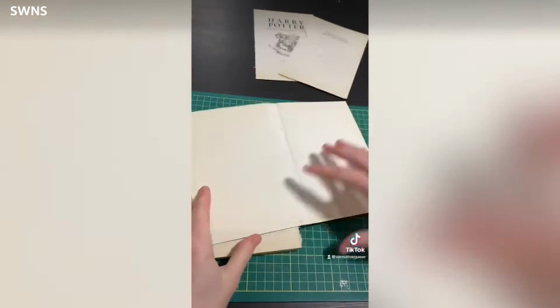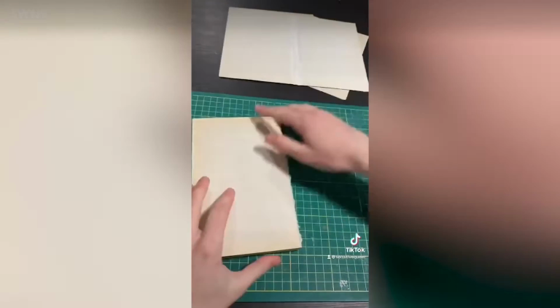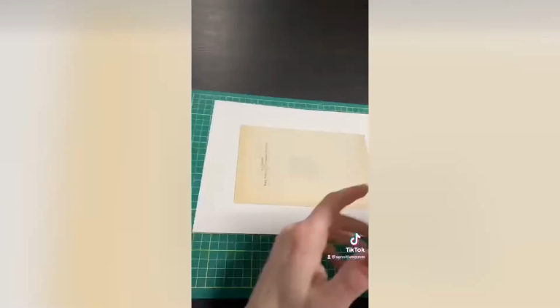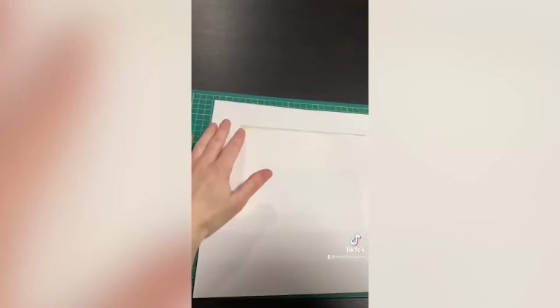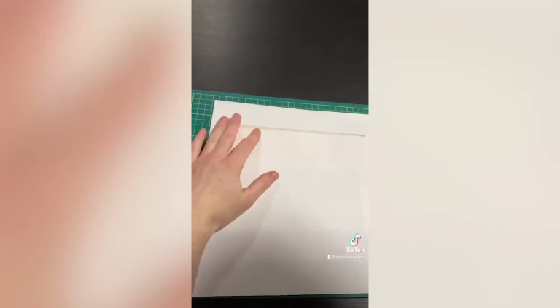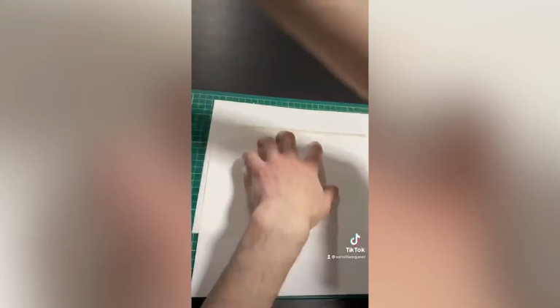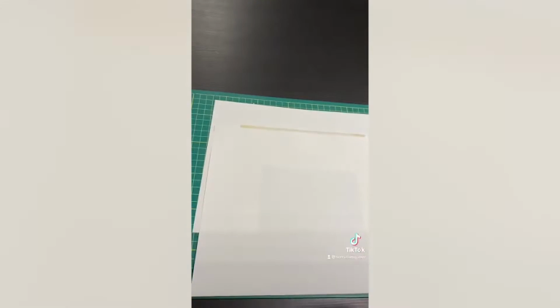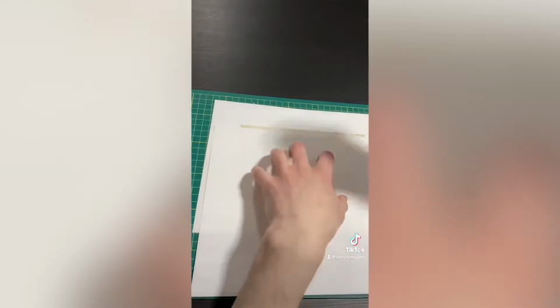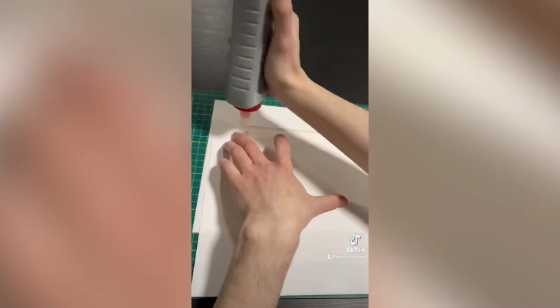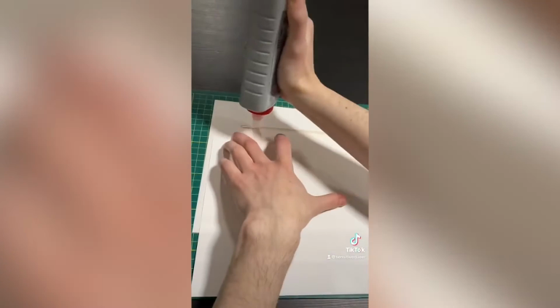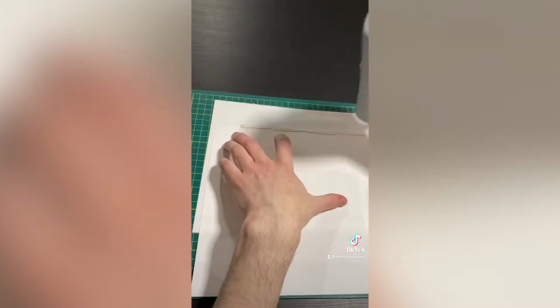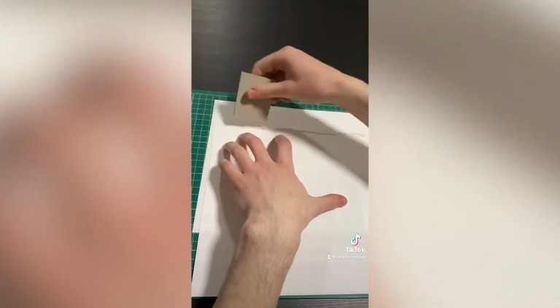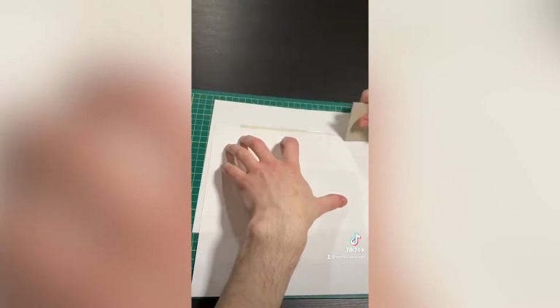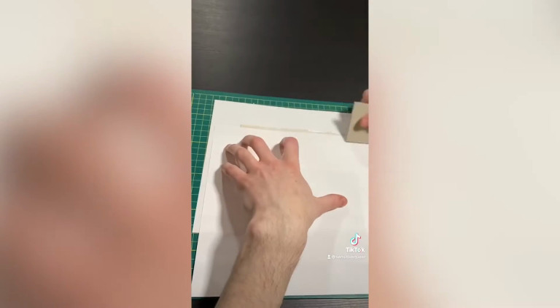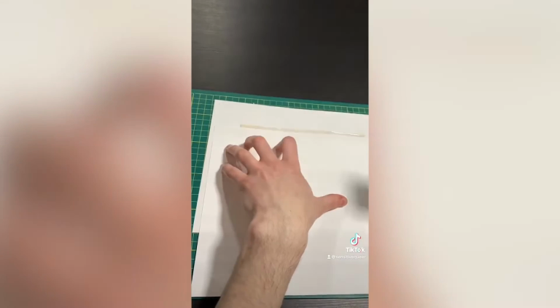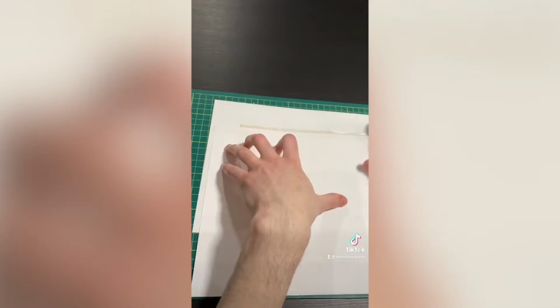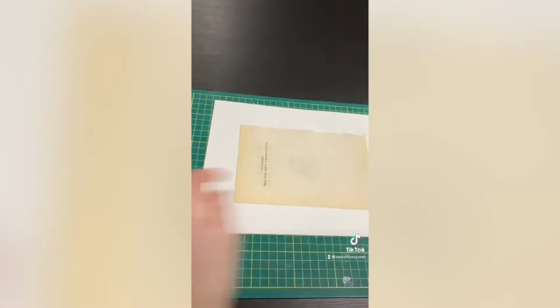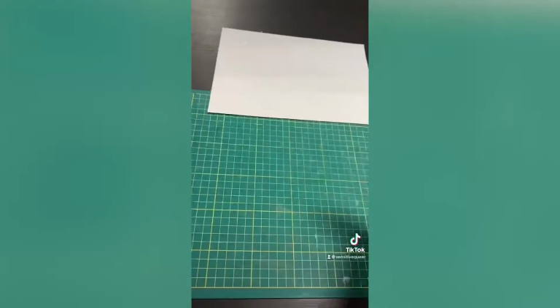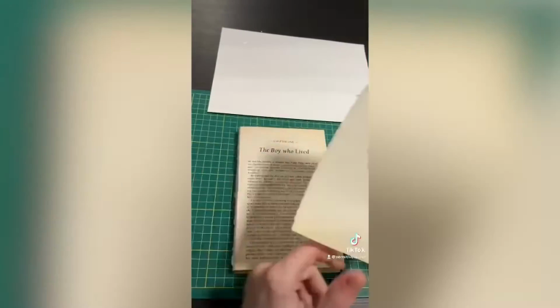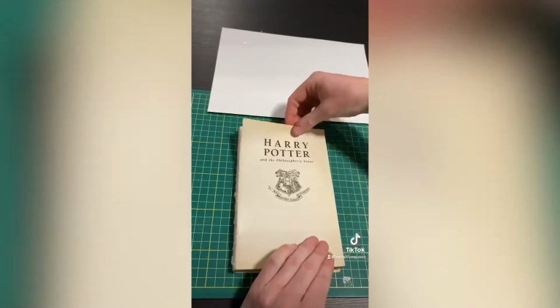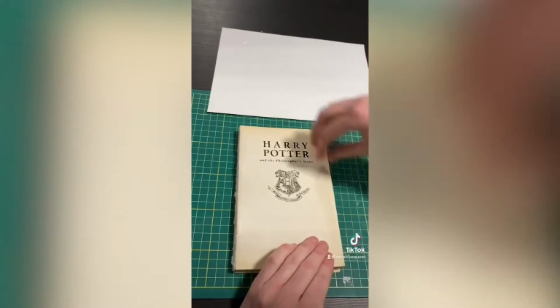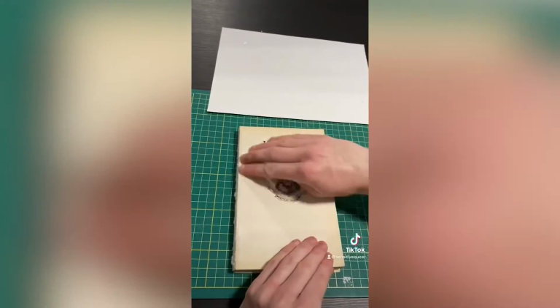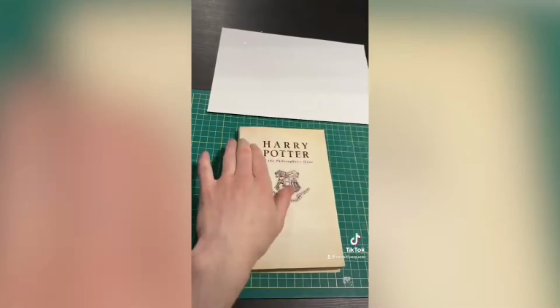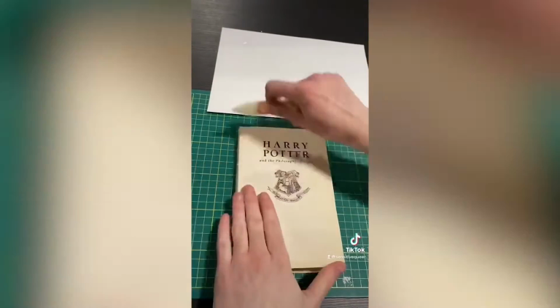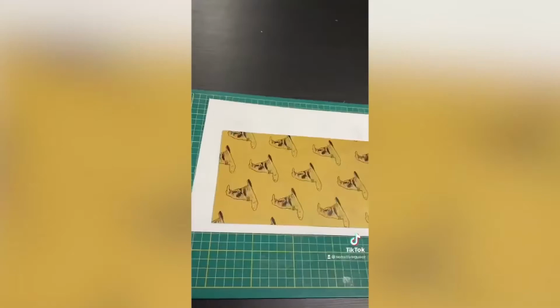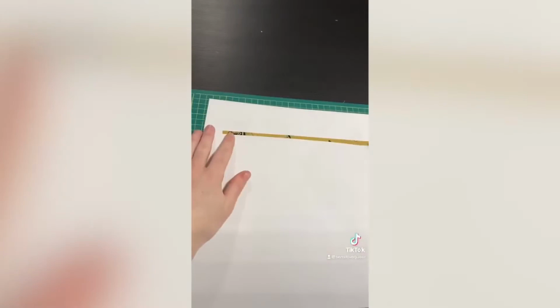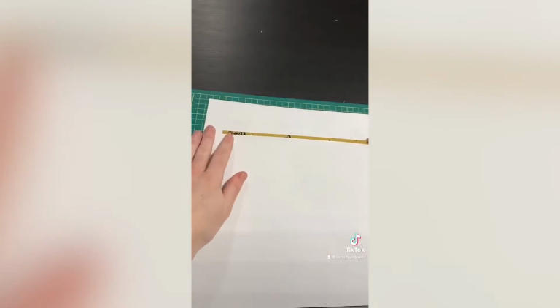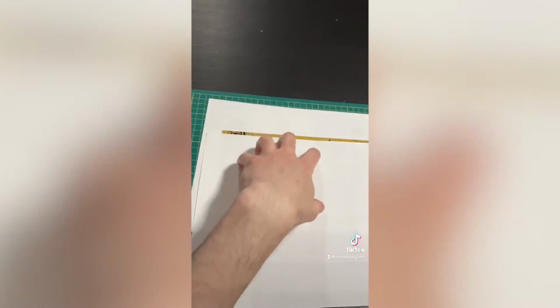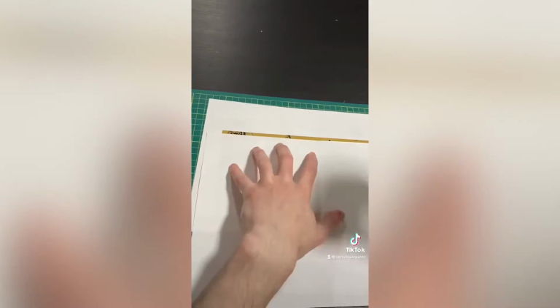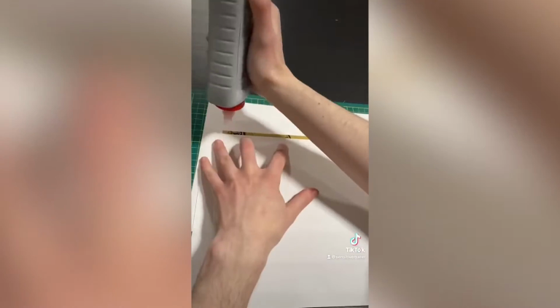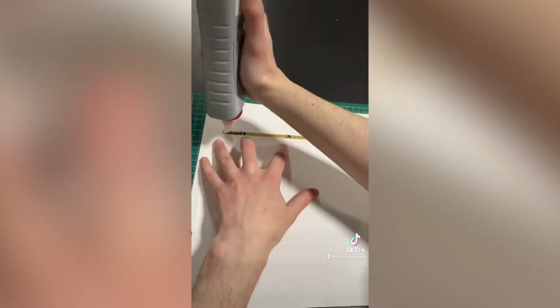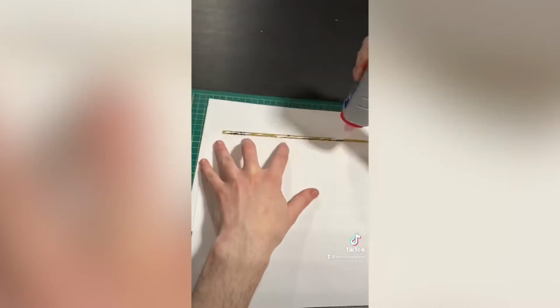It's been a minute since I posted a bookbinding video, so I figured I would do one video start to finish, minus the printing process, of binding a Harry Potter book.